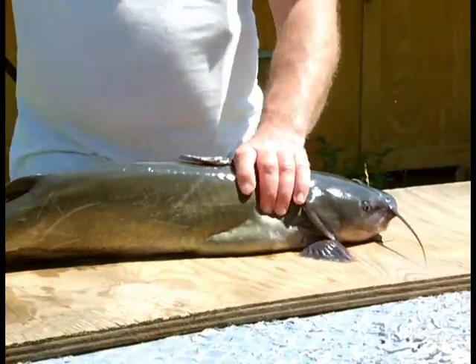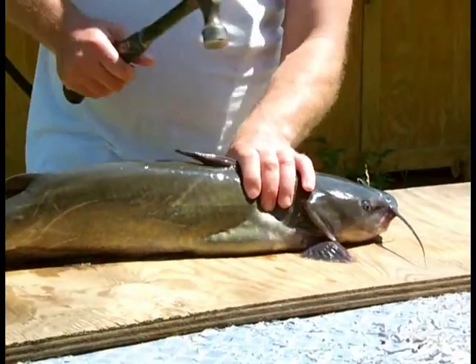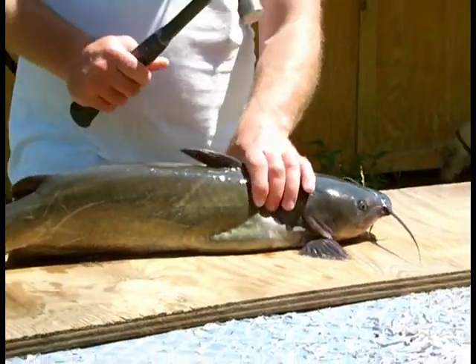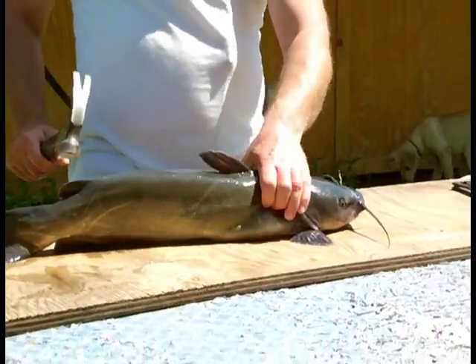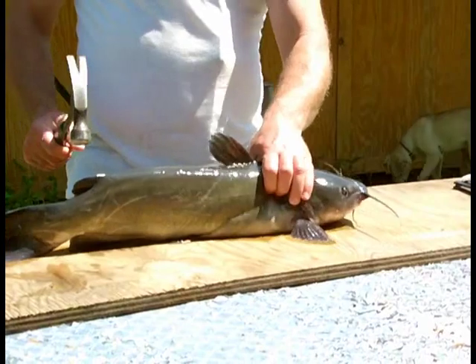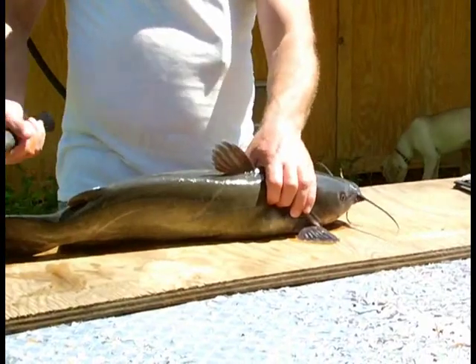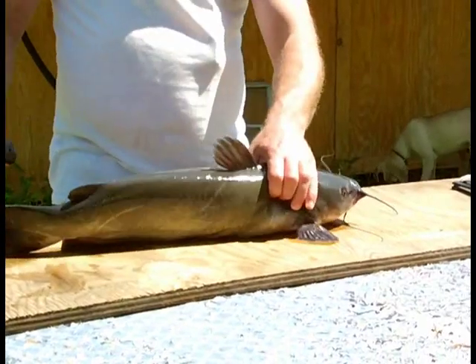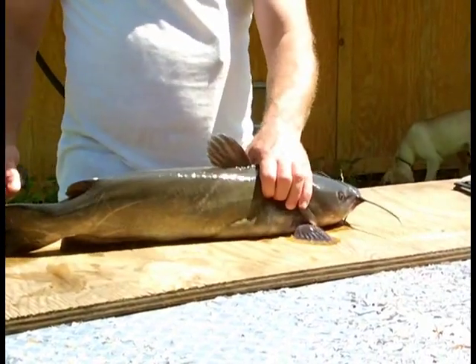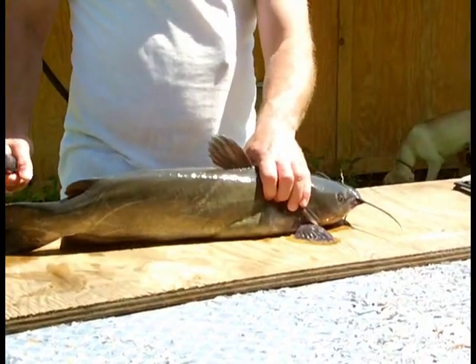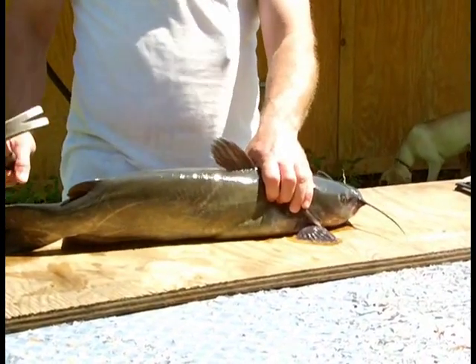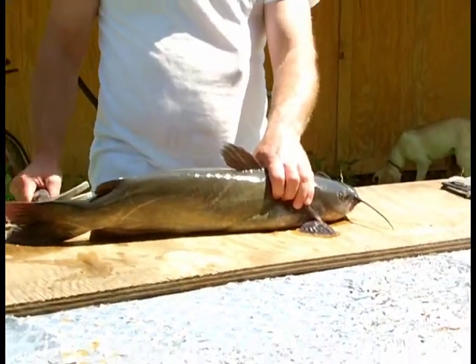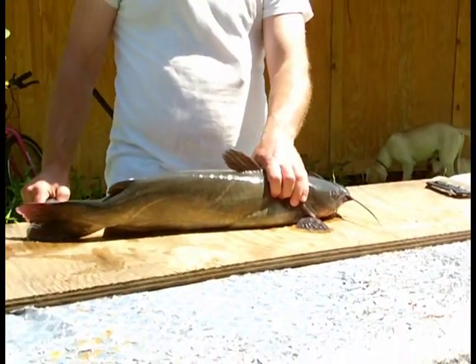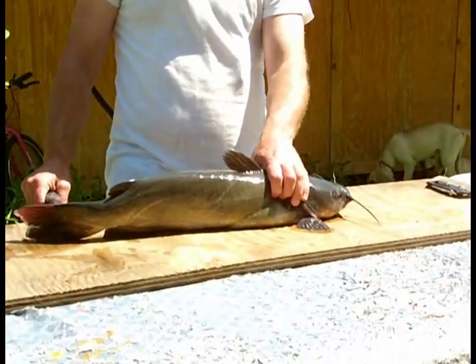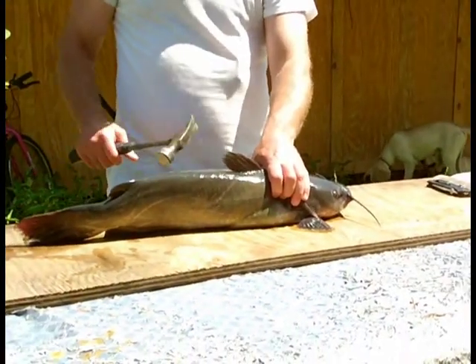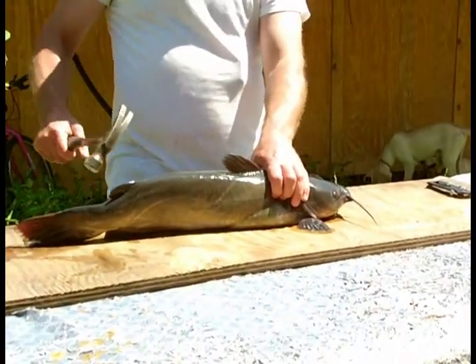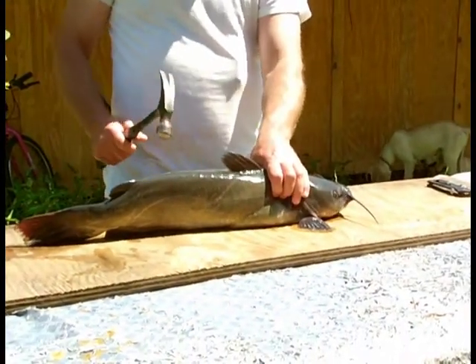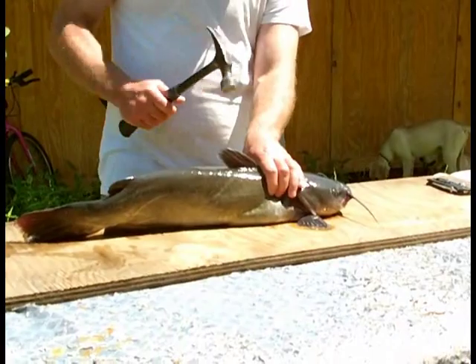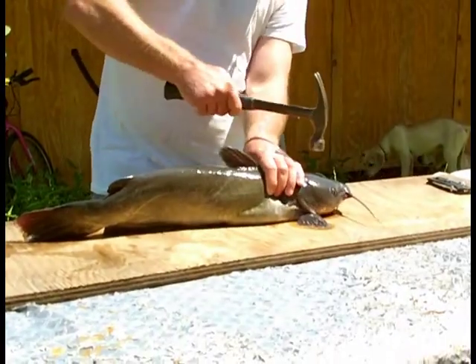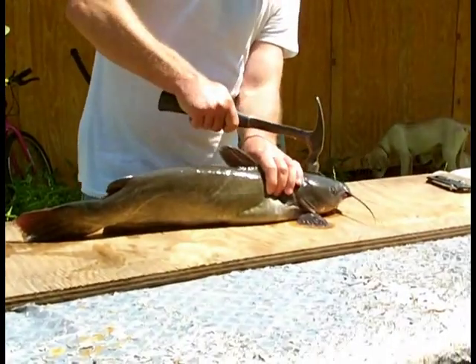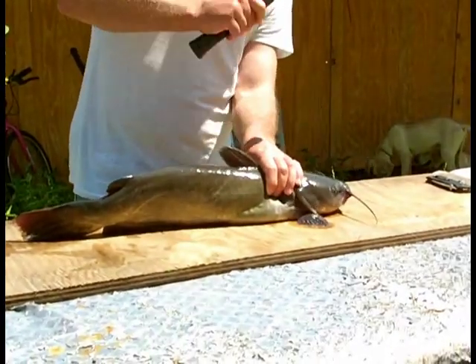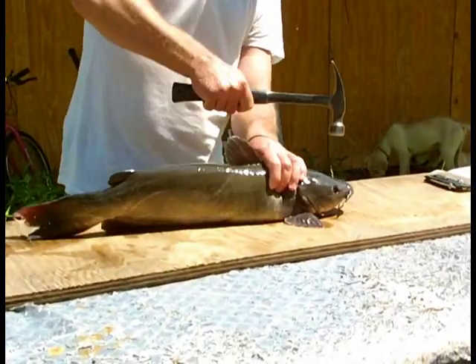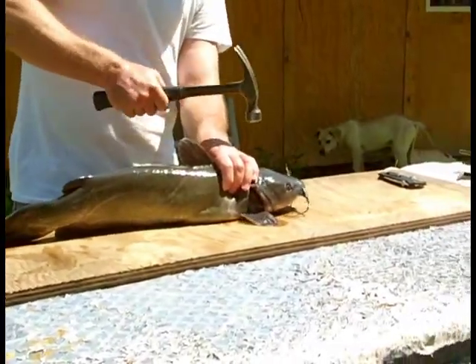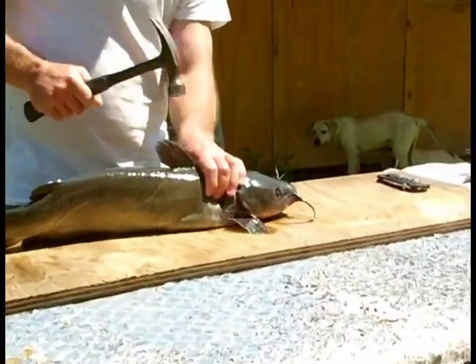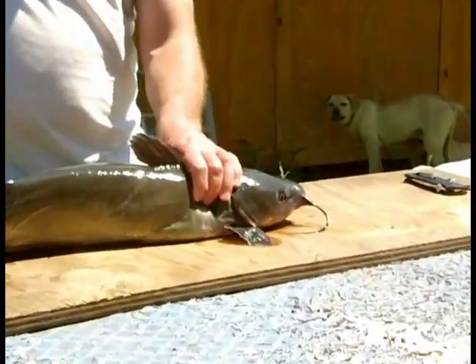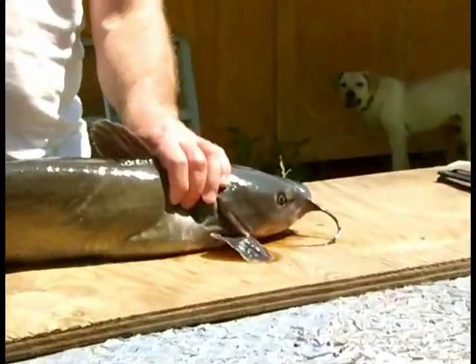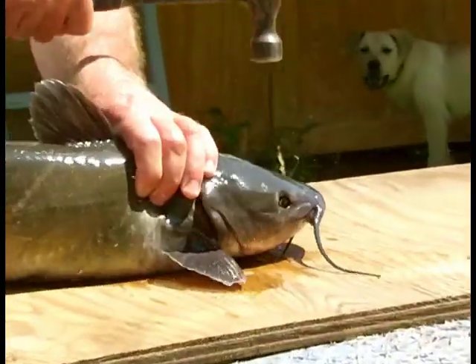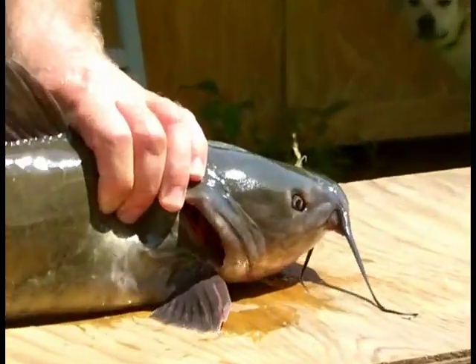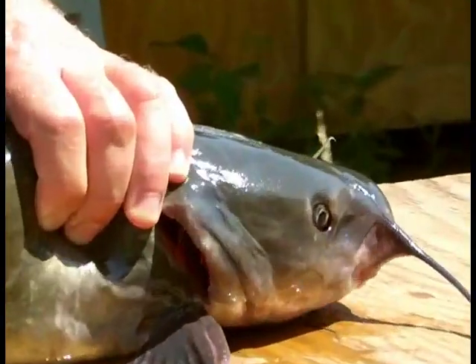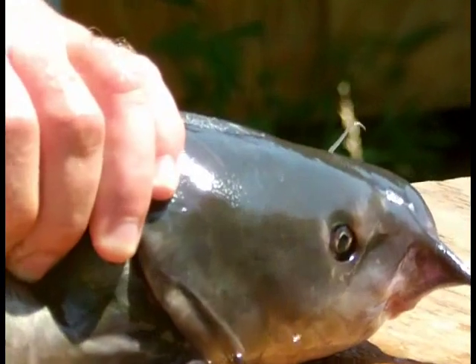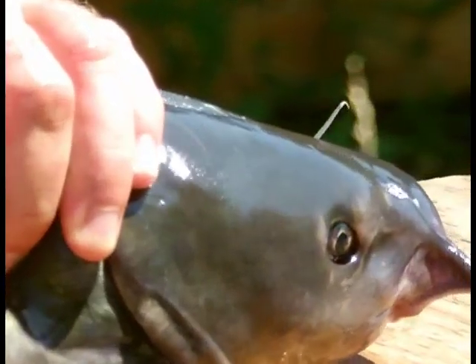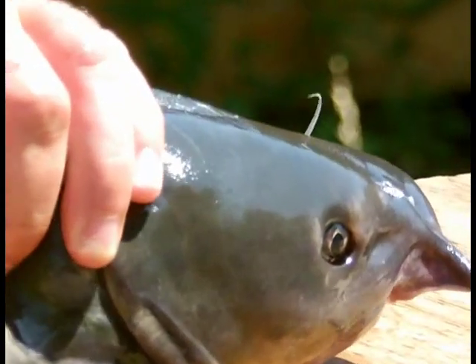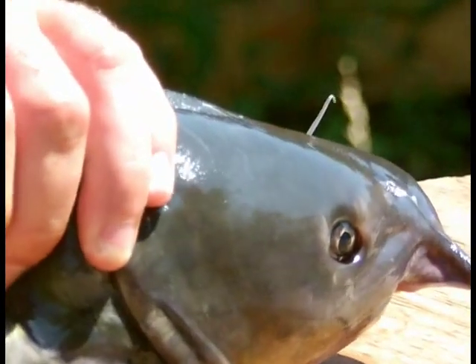First thing, I always like to have my catfish alive because I chill them — it makes the meat taste a little better. Then smack them a little bit.